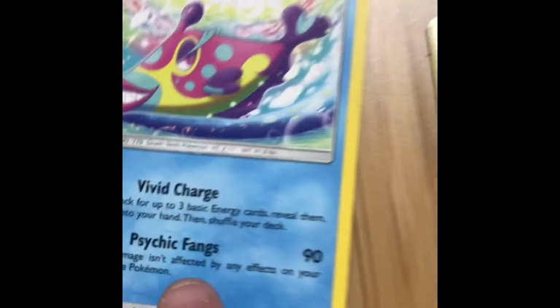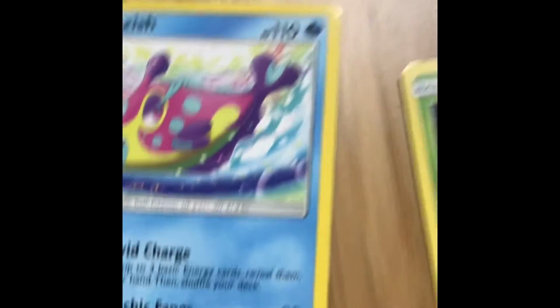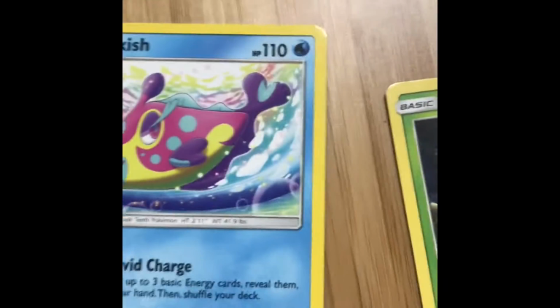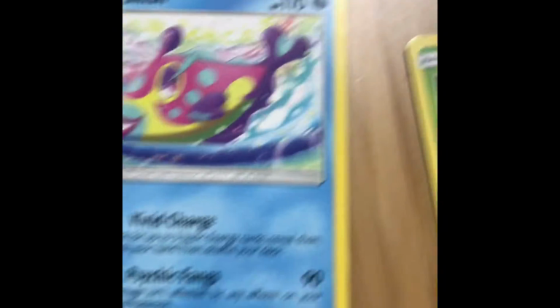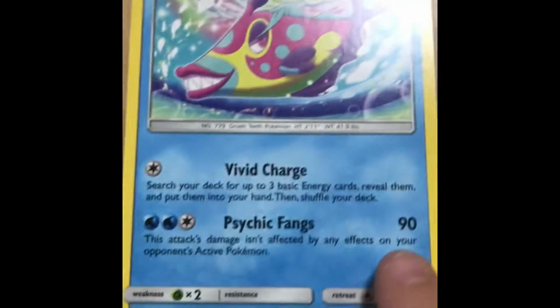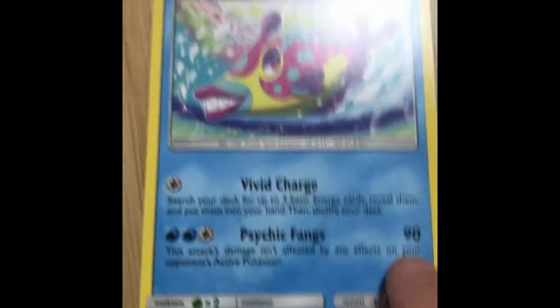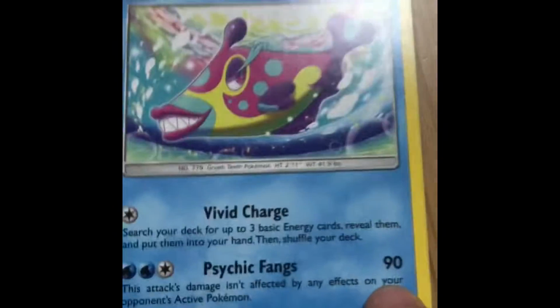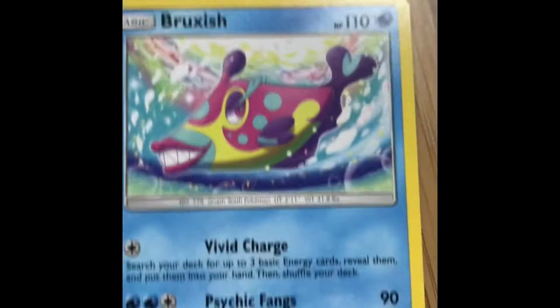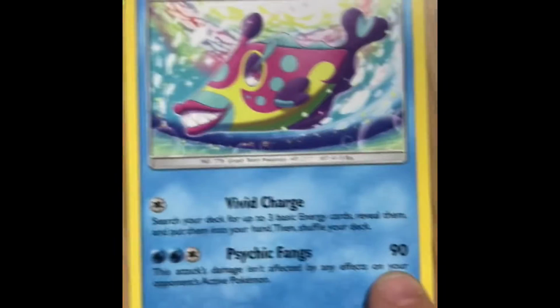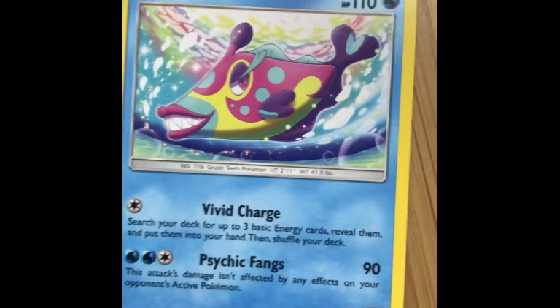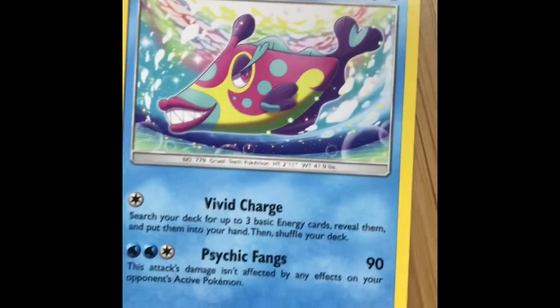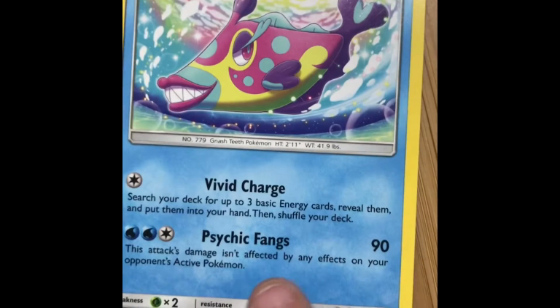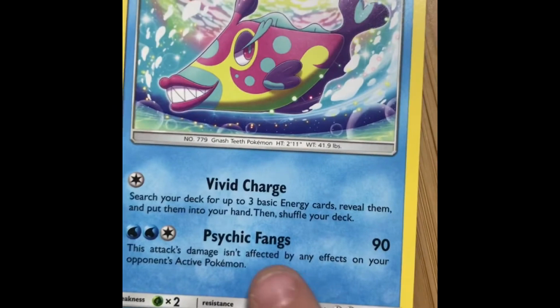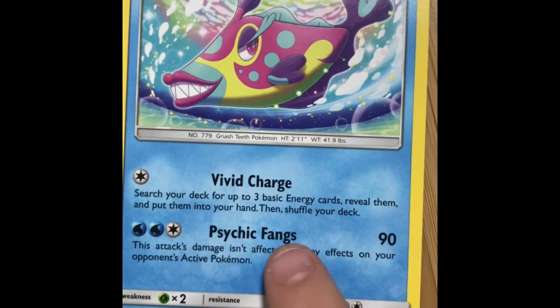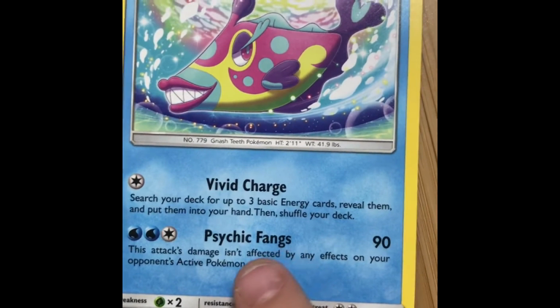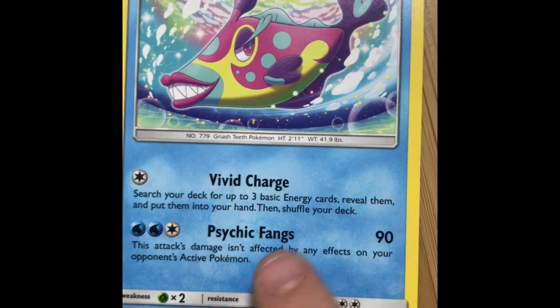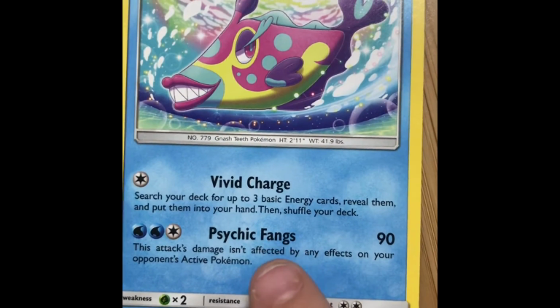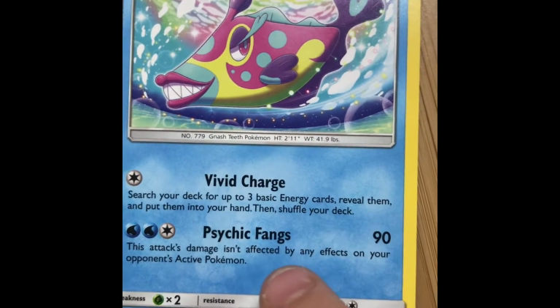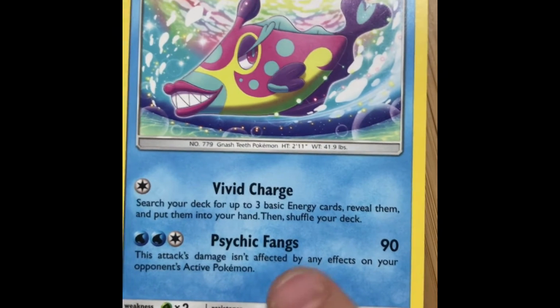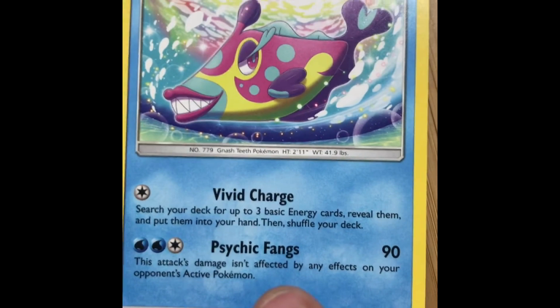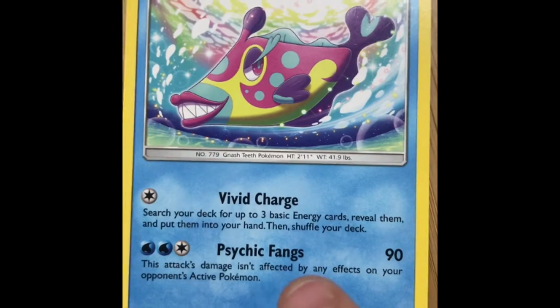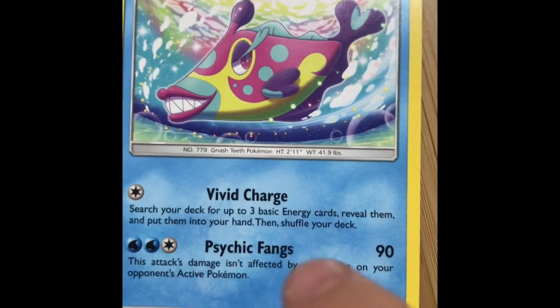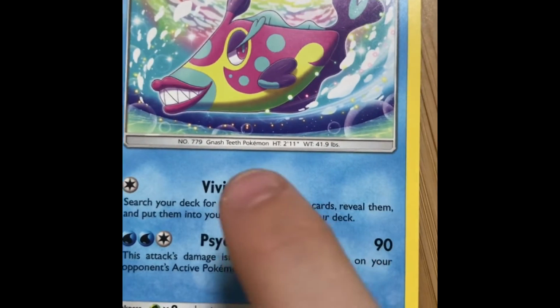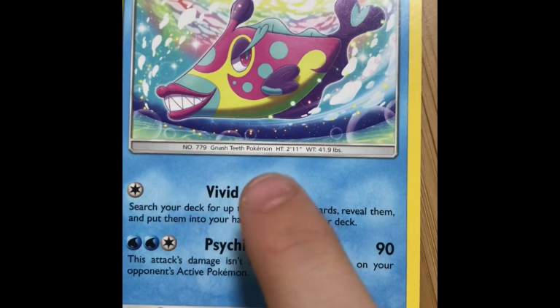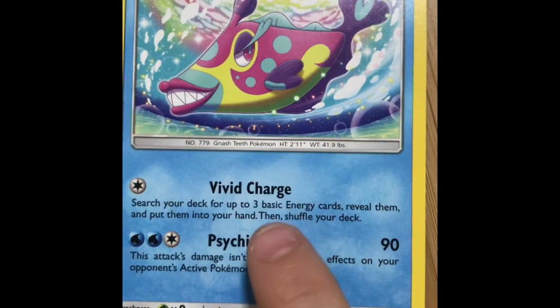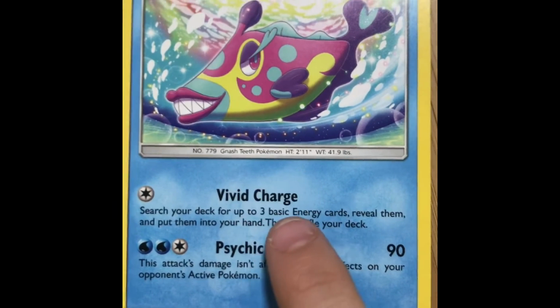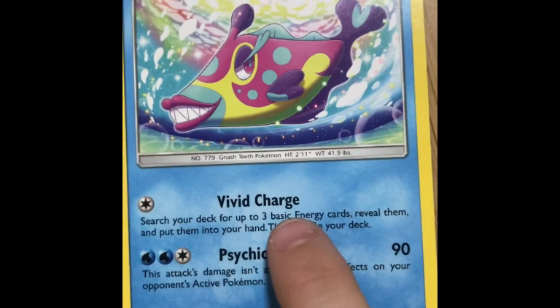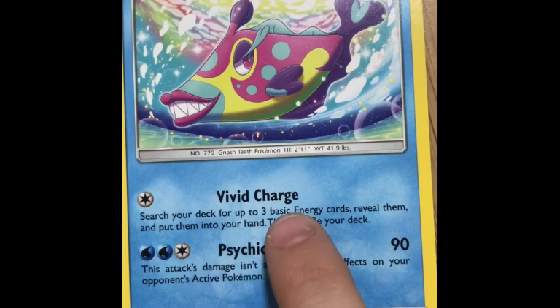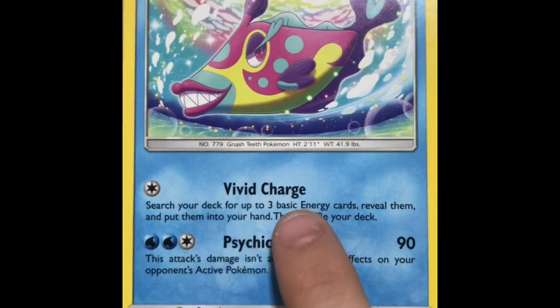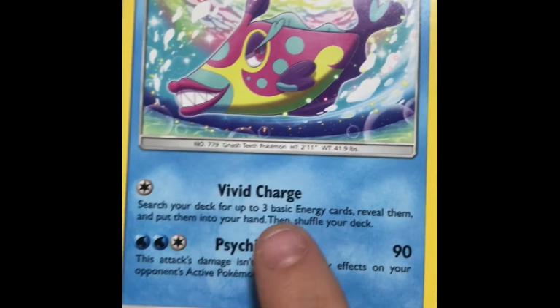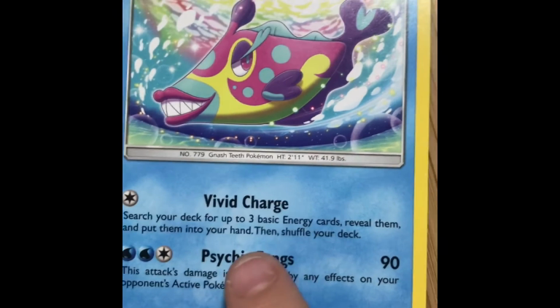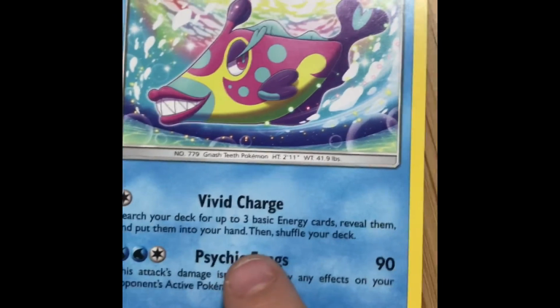And this guy, whoa, he's strong. 90. Psychic fangs. What is that? Vivid charge. This is attack.